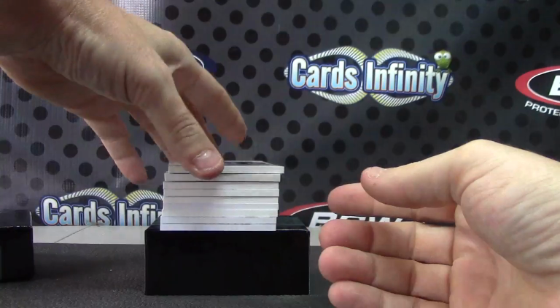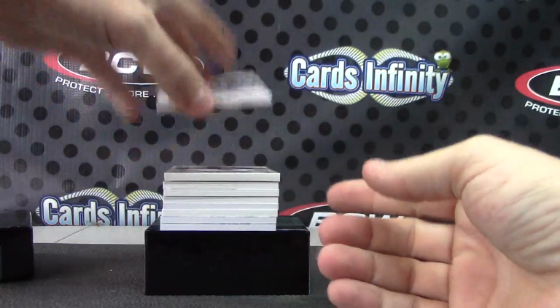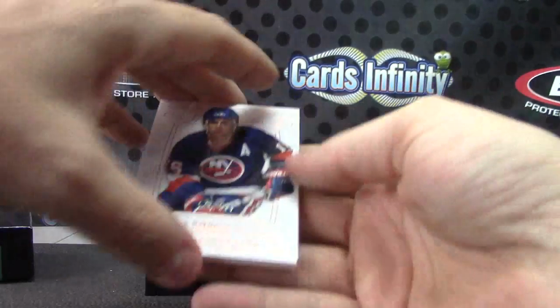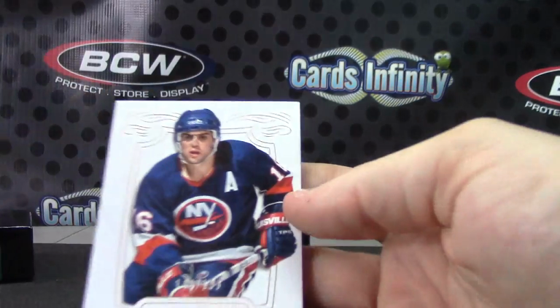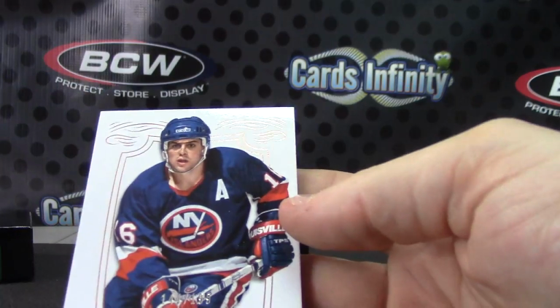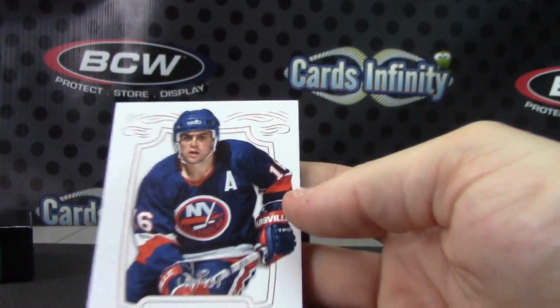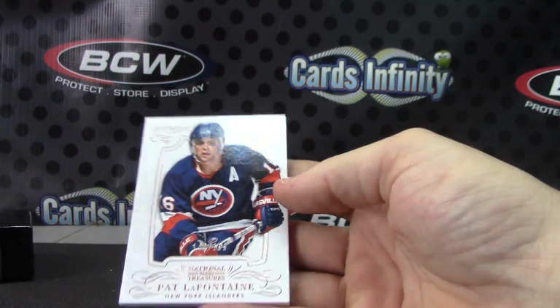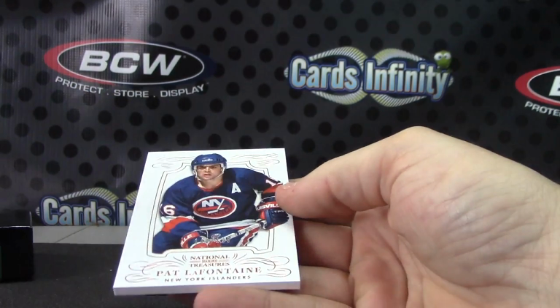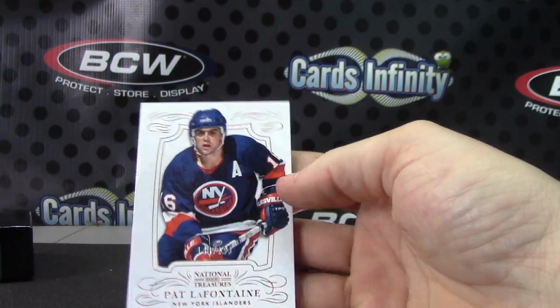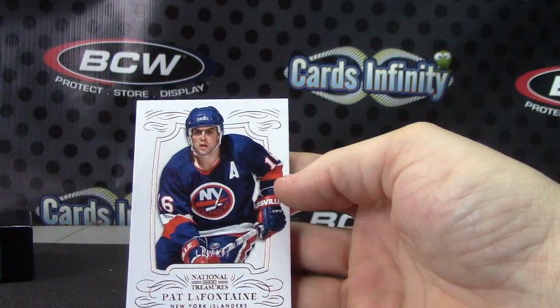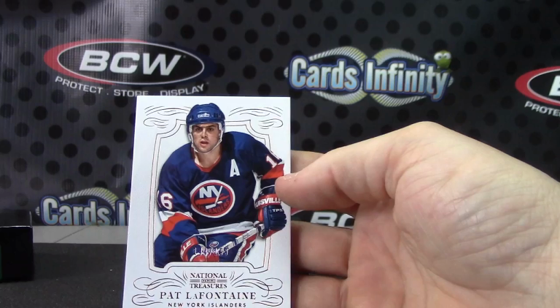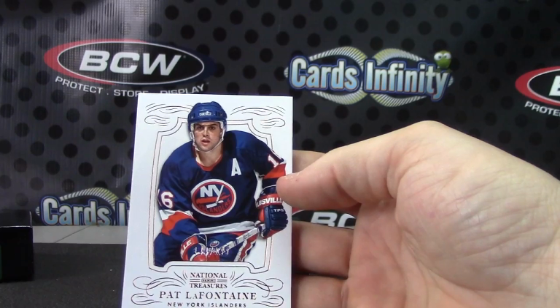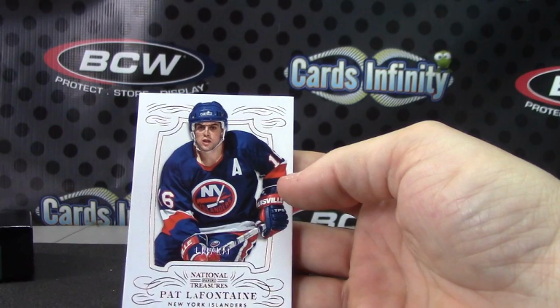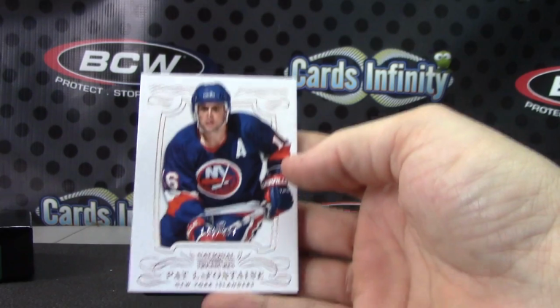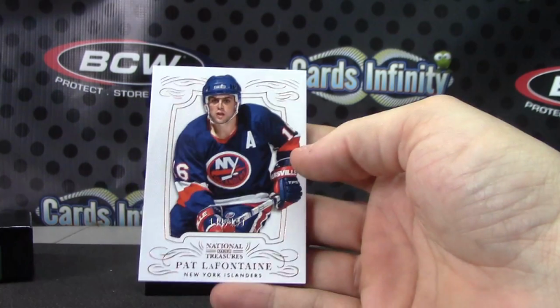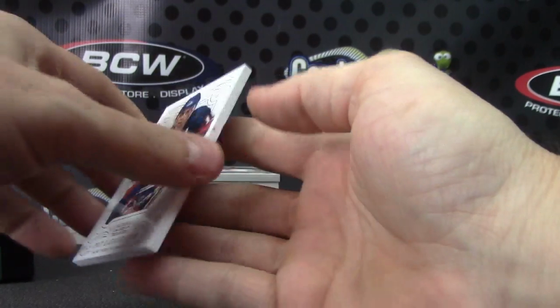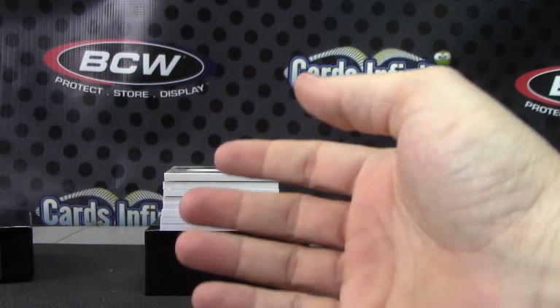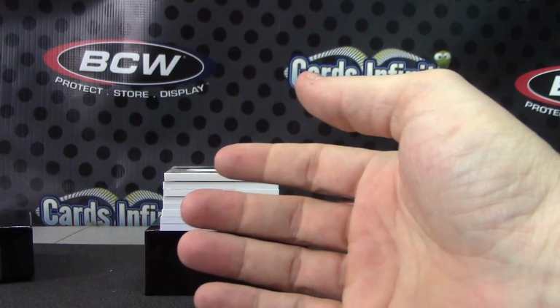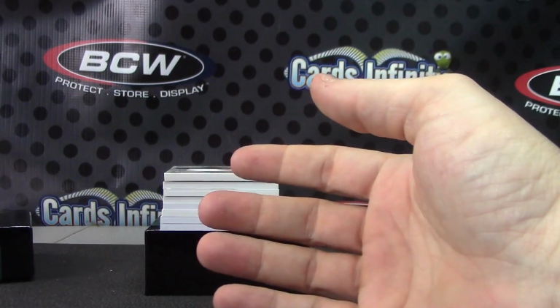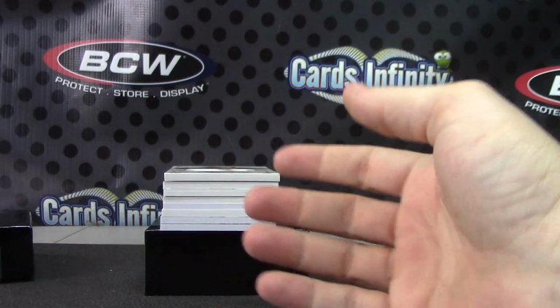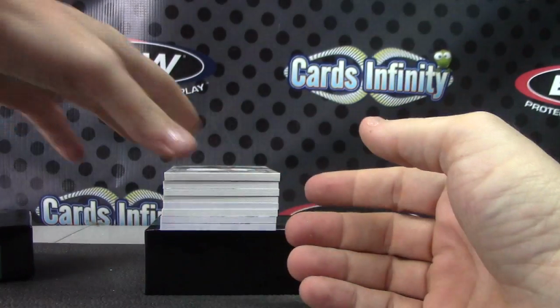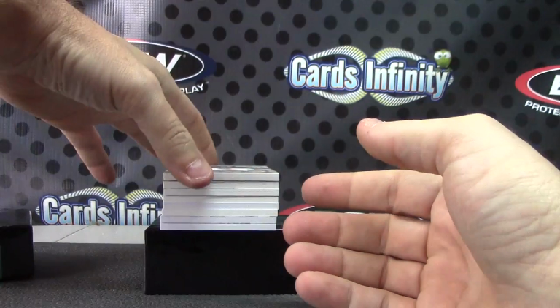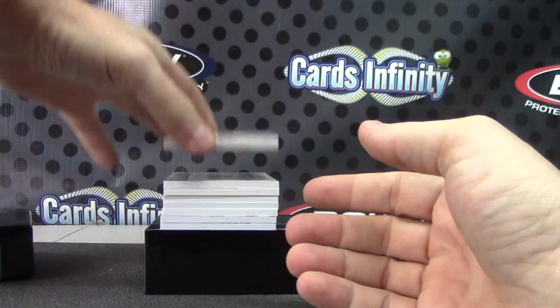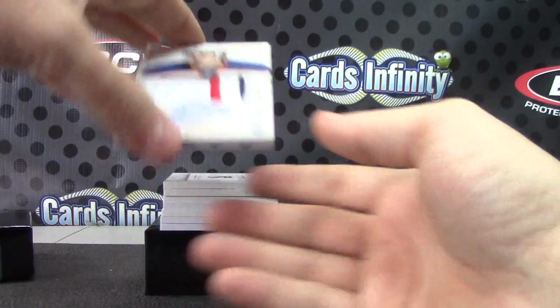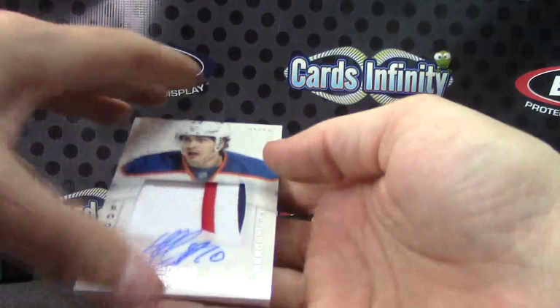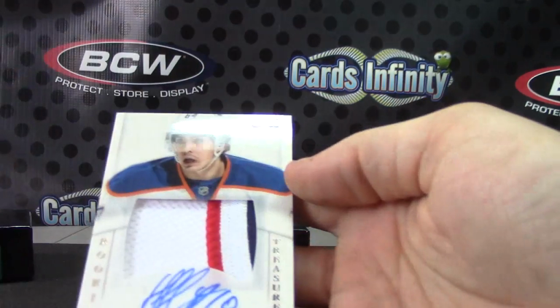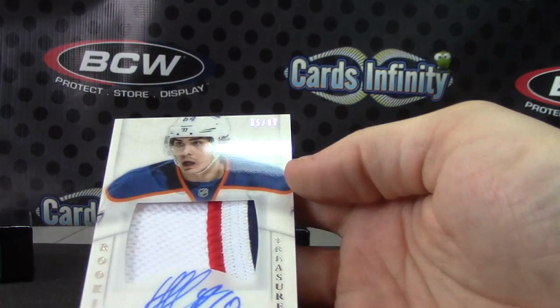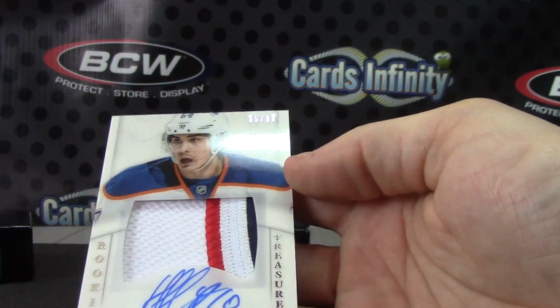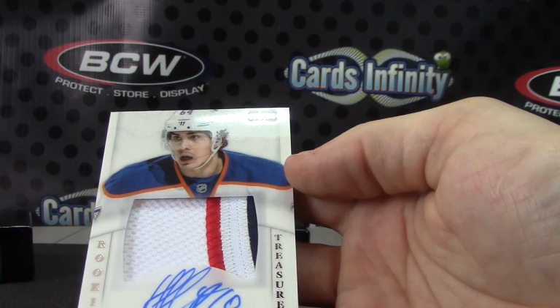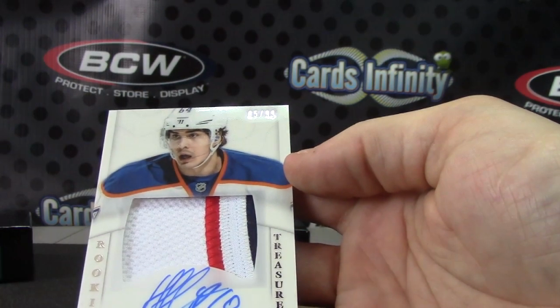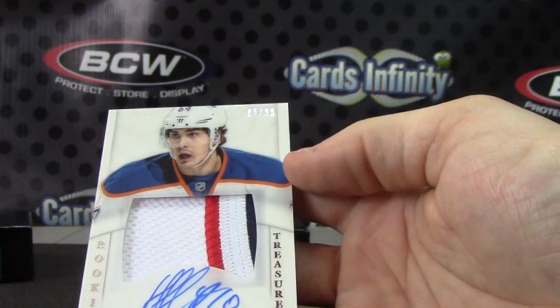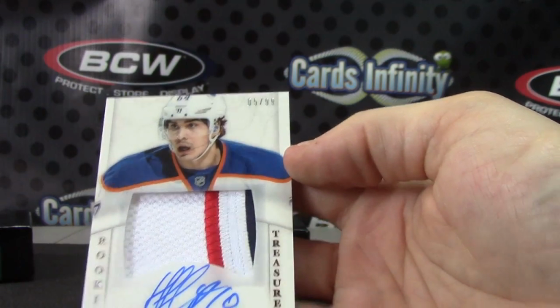Here we go. We have Pat LaFontaine, numbered to 199. Your rookie patch, numbered to 99, Neil Yakupov.